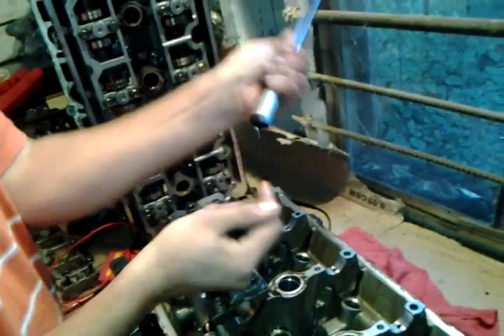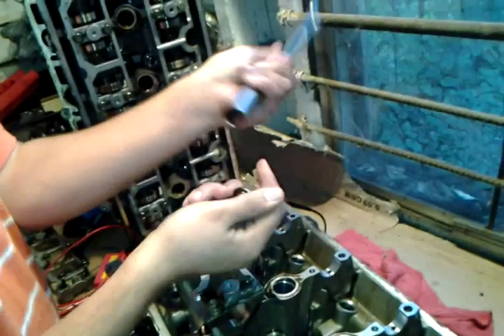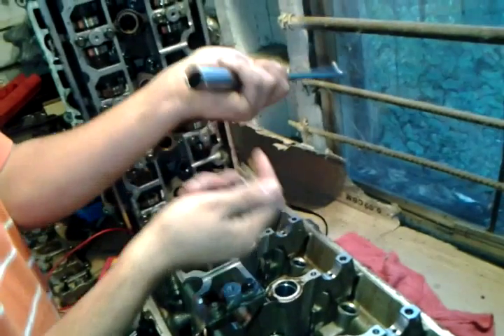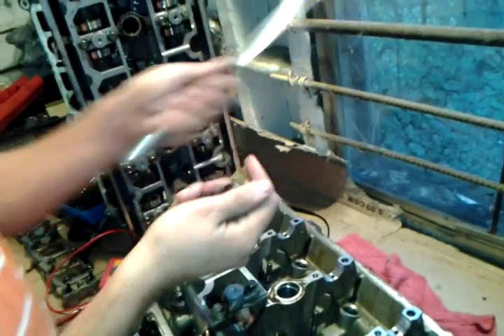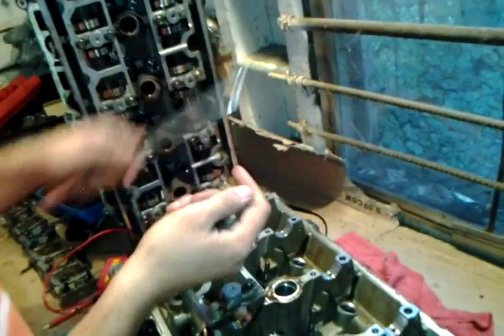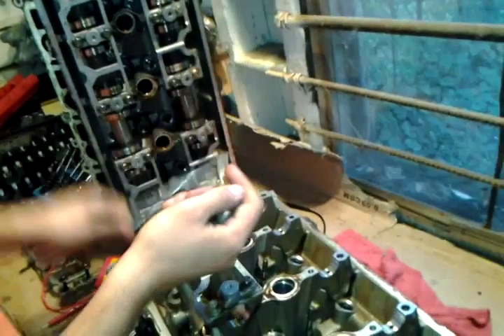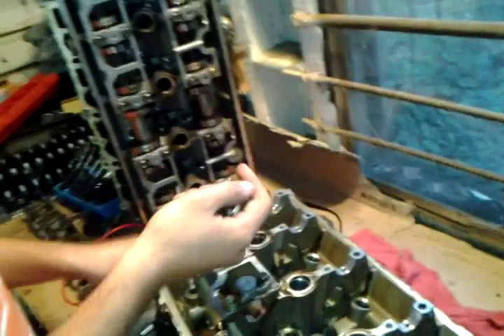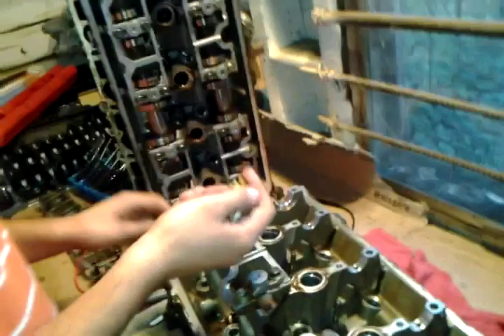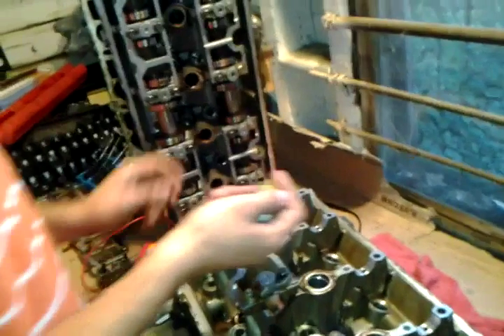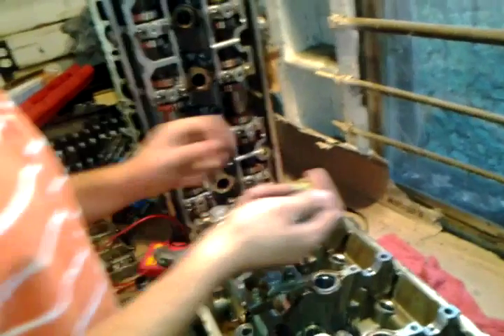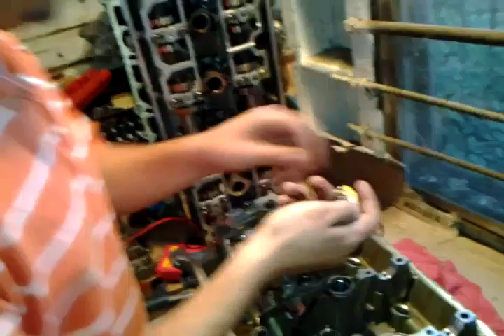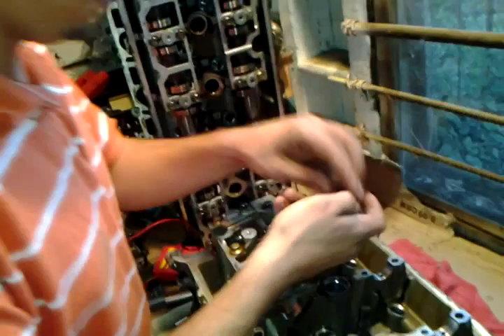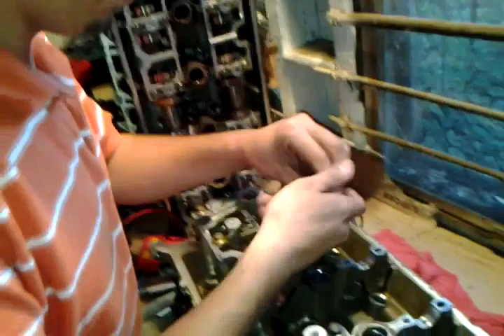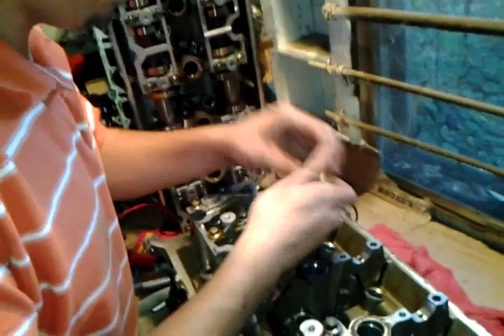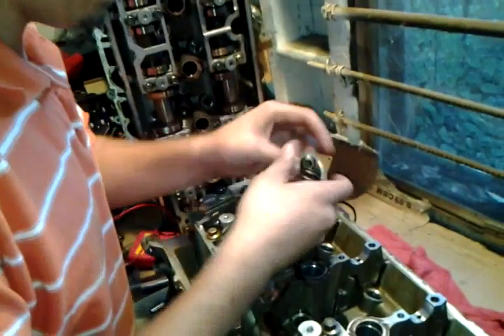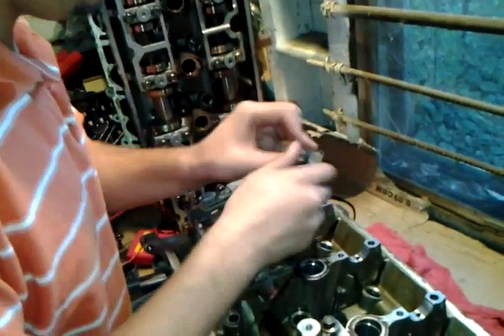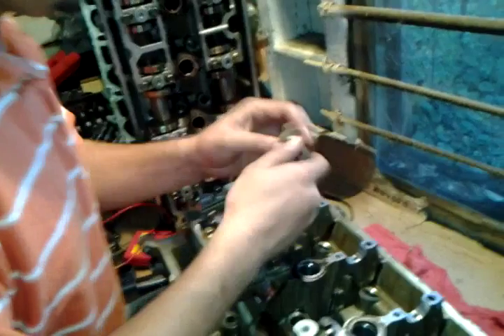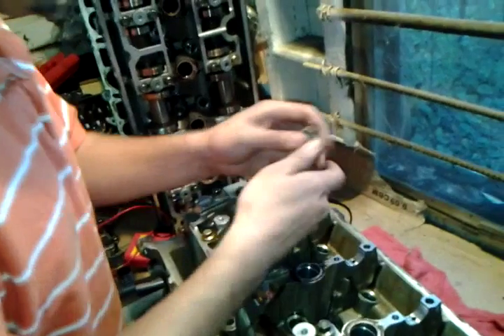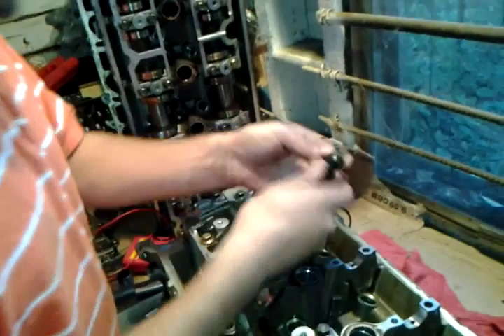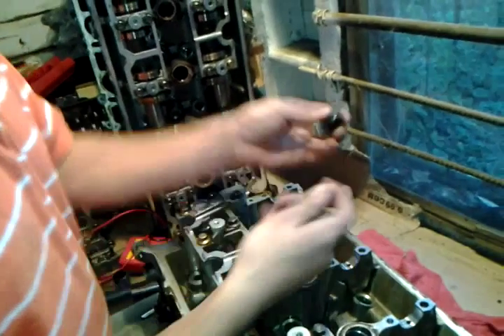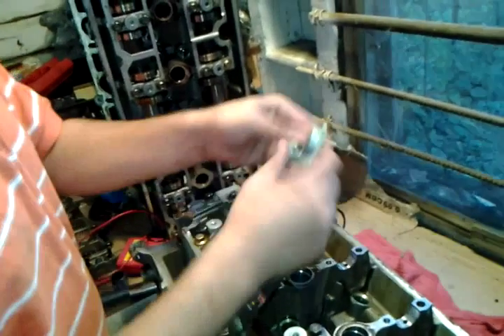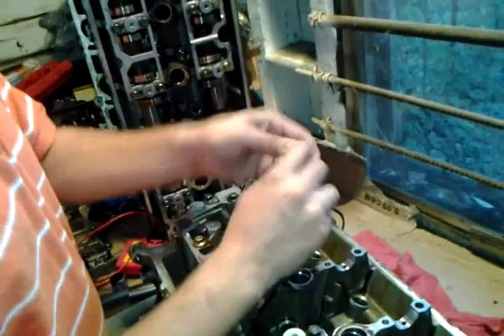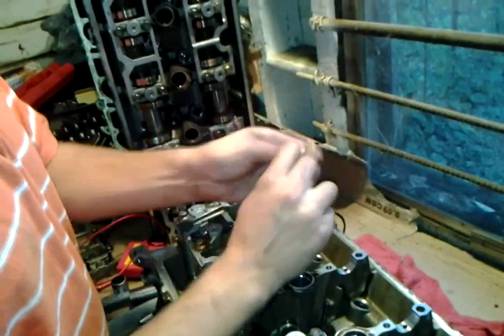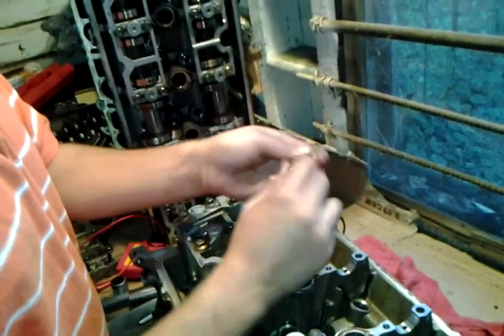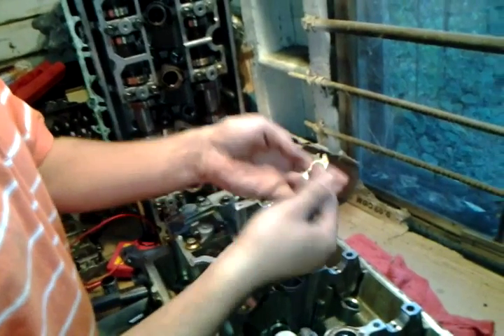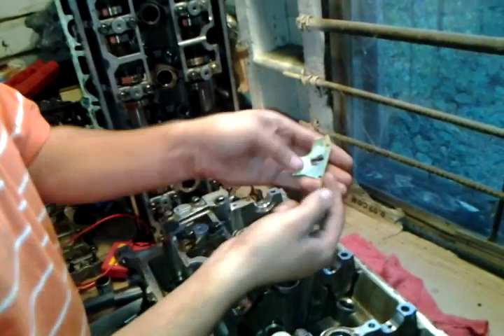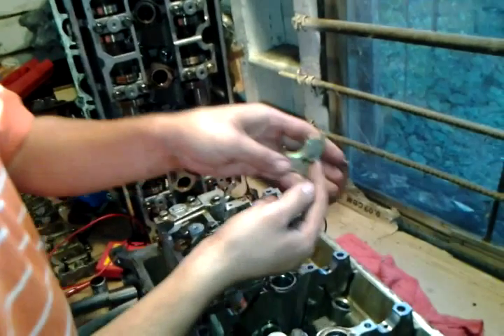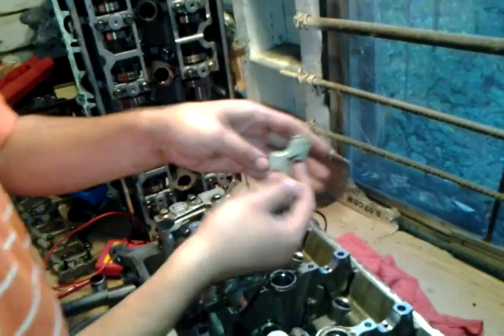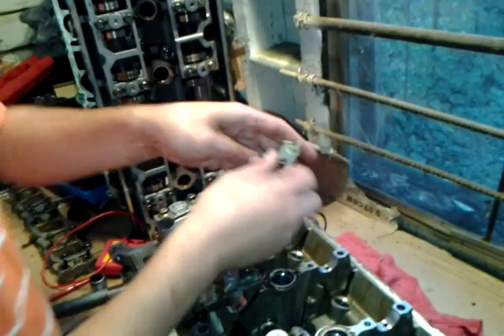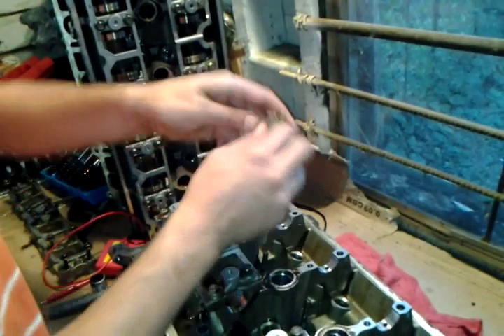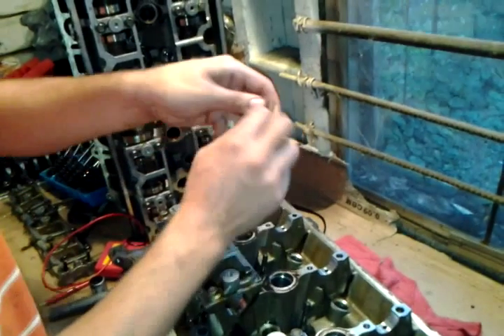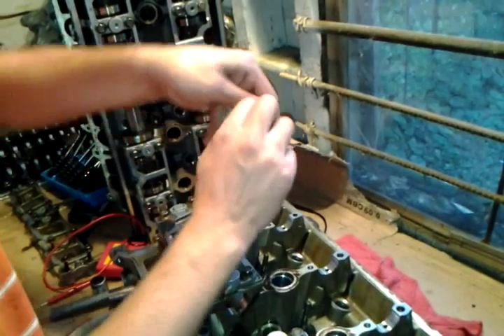You don't have to worry about buying the $300 Ford tool they're supposed to get. It pulls the spring off, the seal, and the keepers all off in one shot.